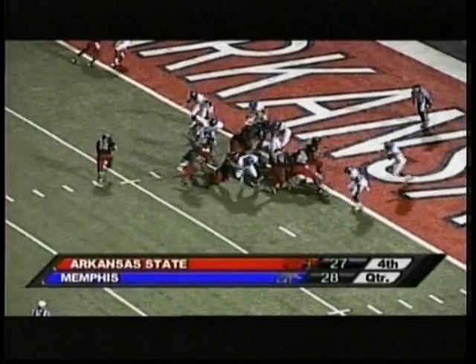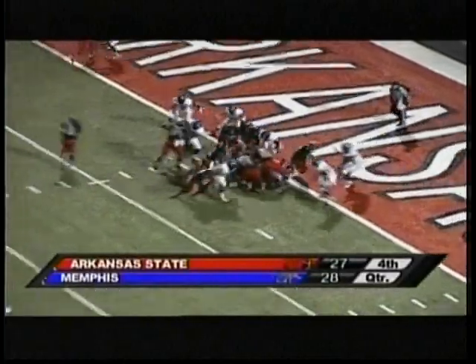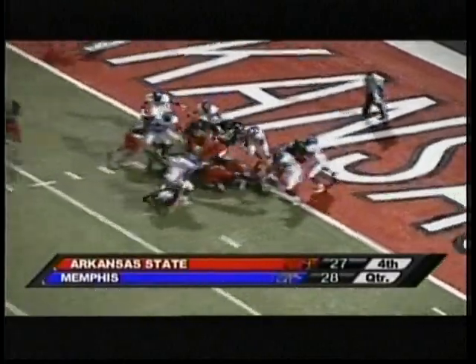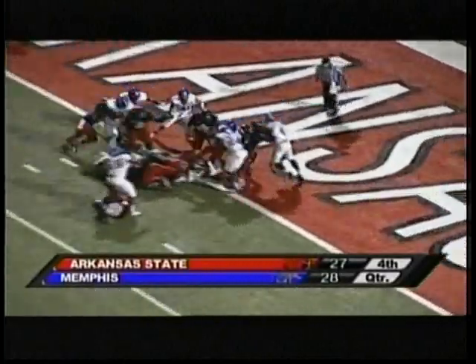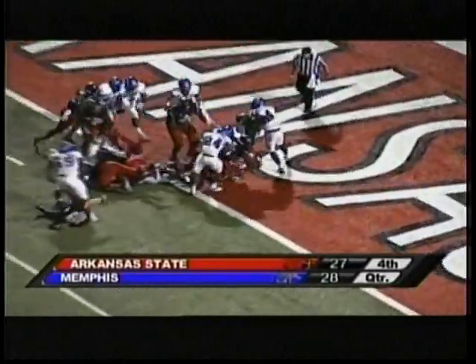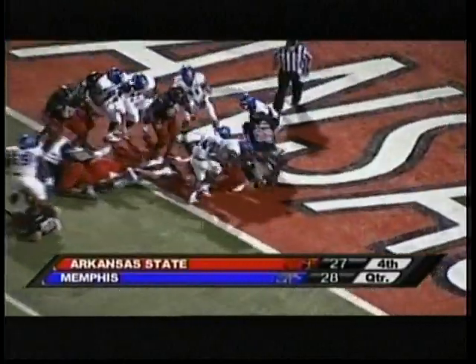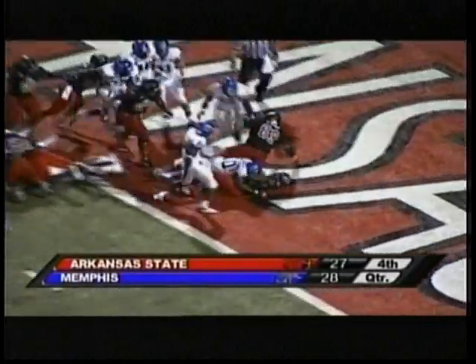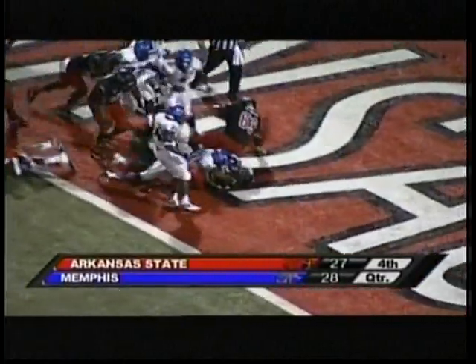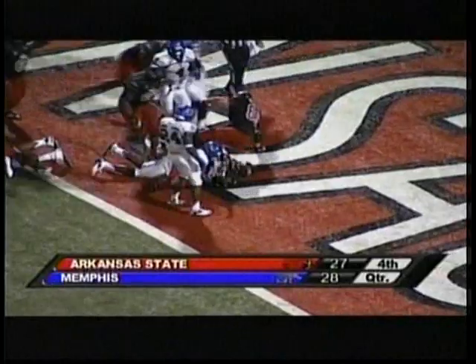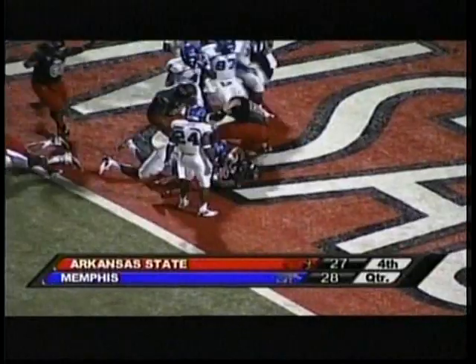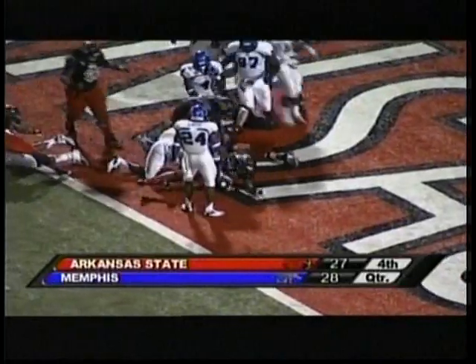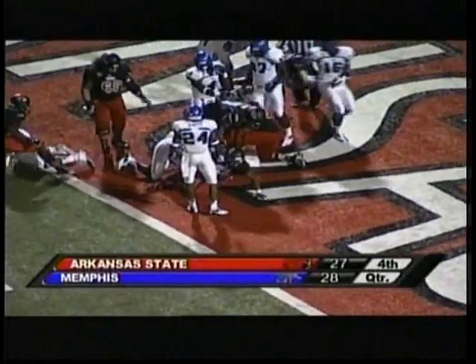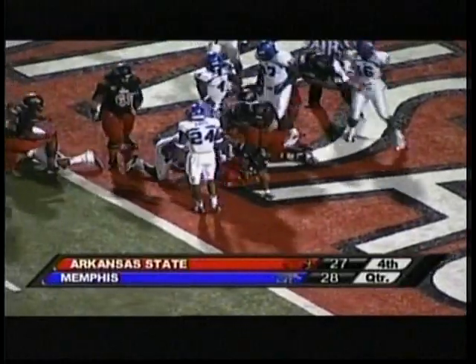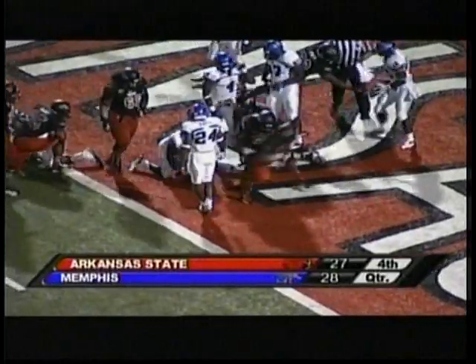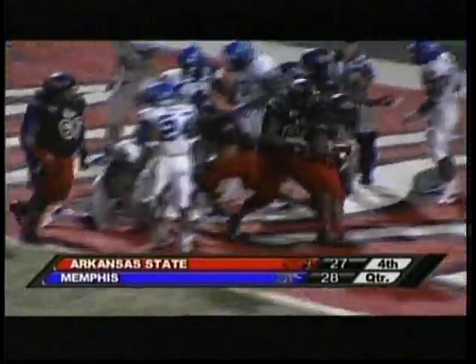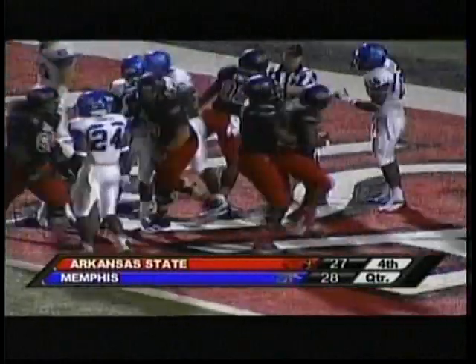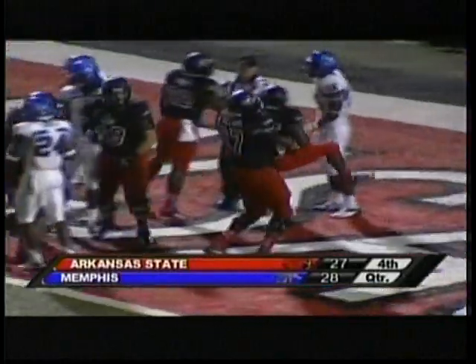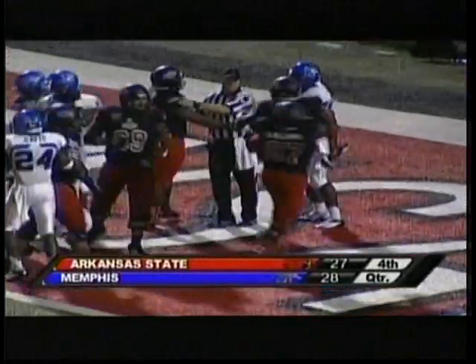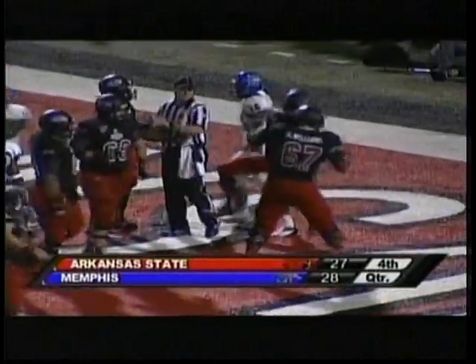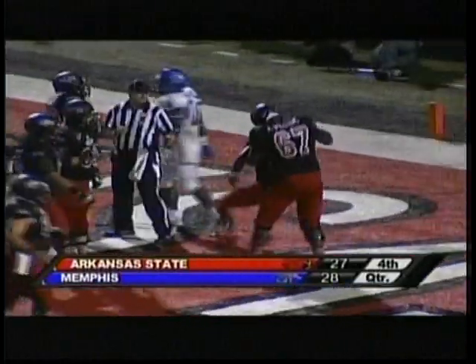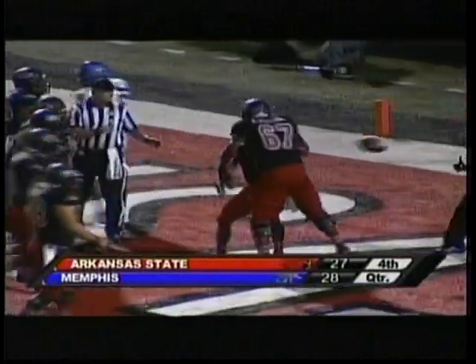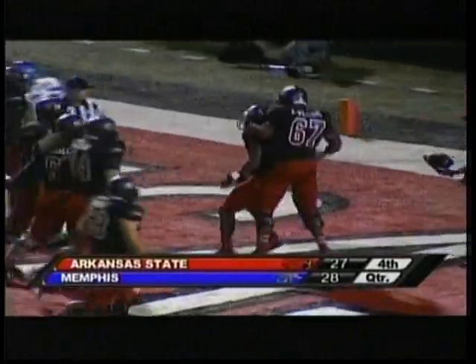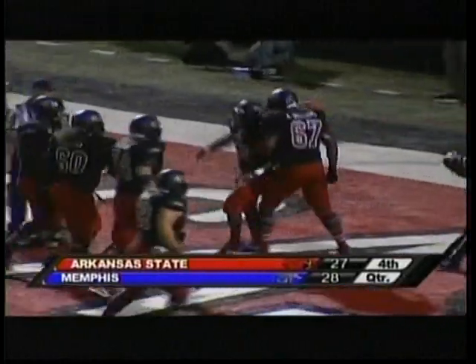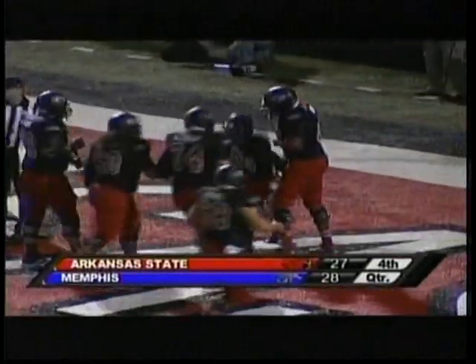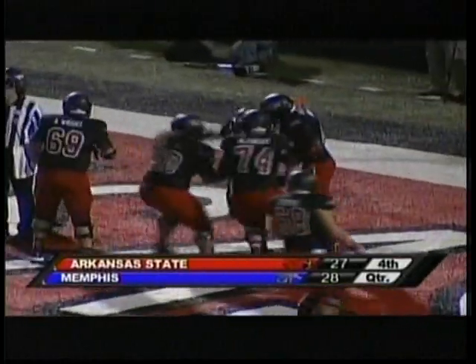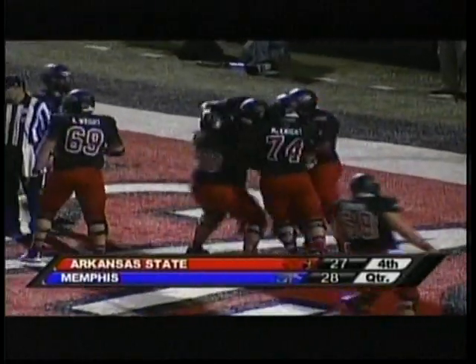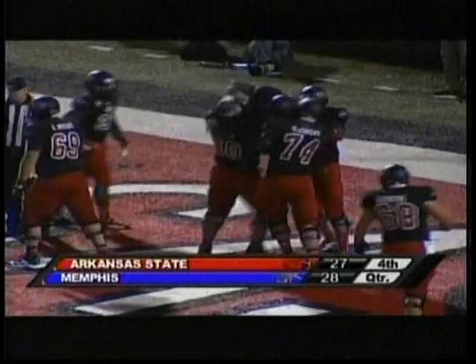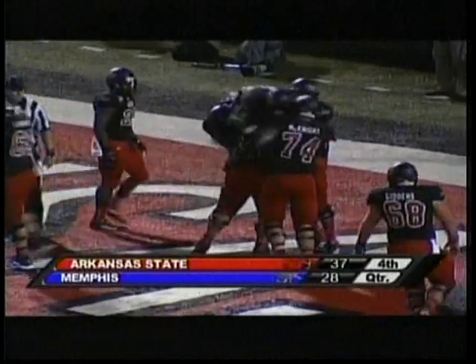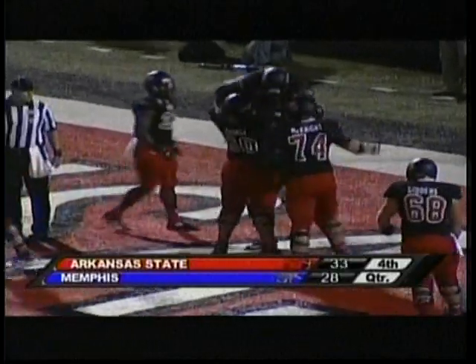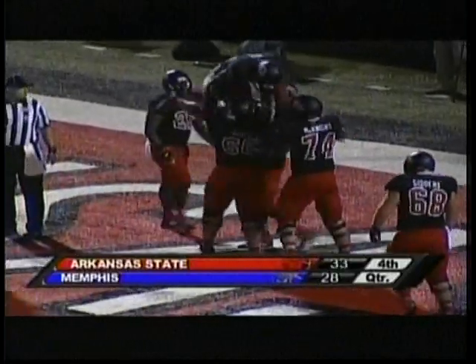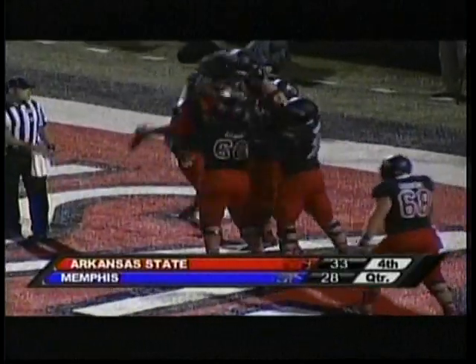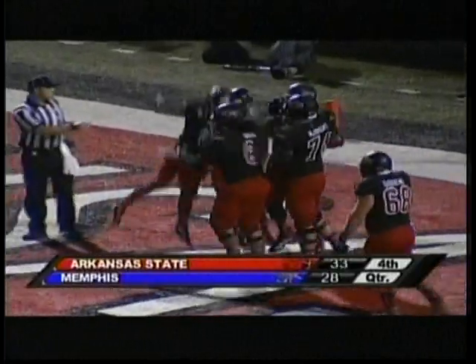On first and goal, give it to Oku — leaping over the goal line. Touchdown, Arkansas State. The Red Wolves take the lead back with 6:31 remaining in the game.